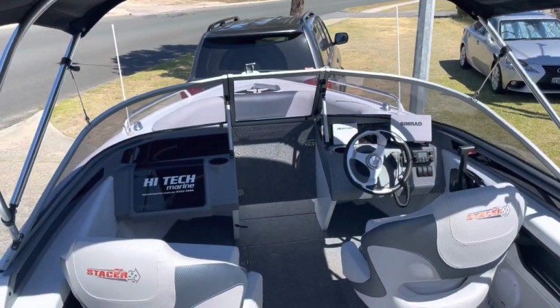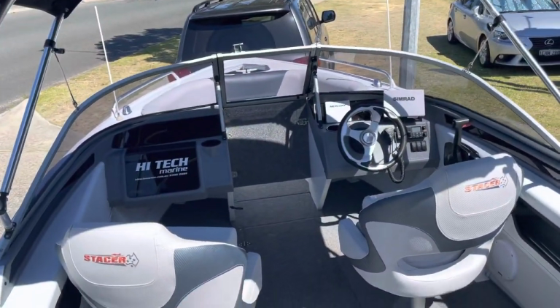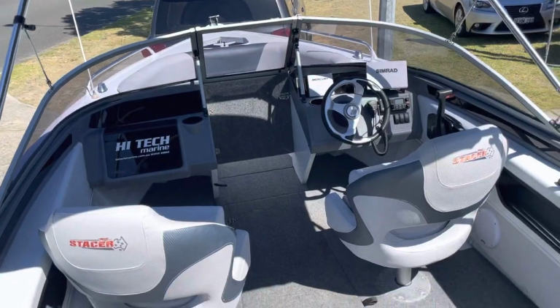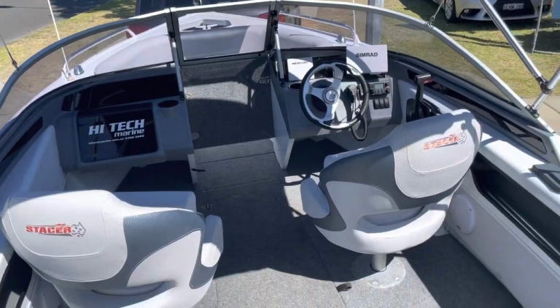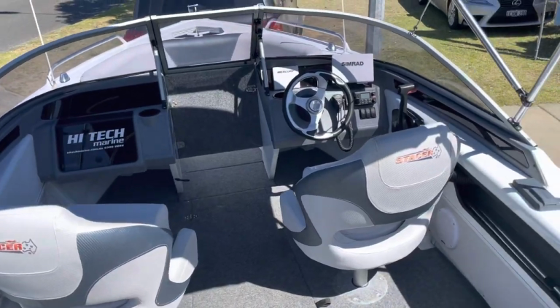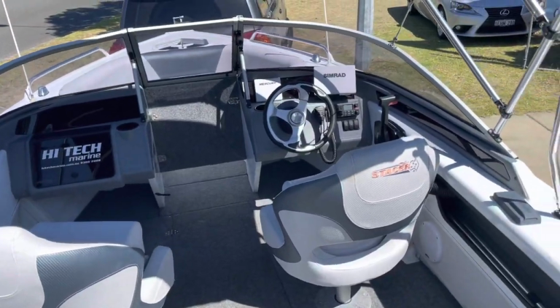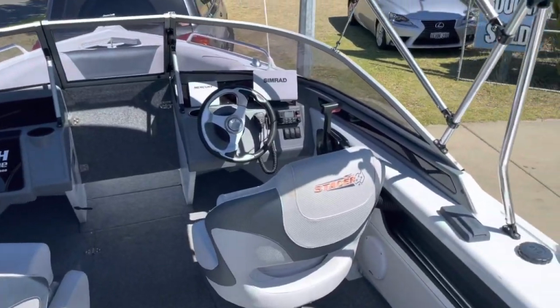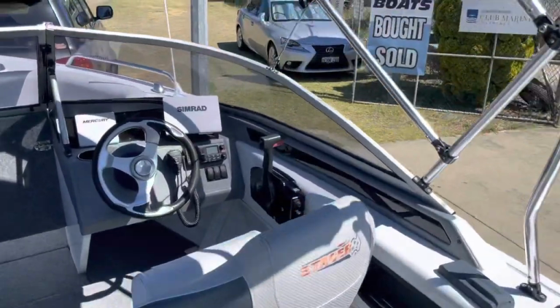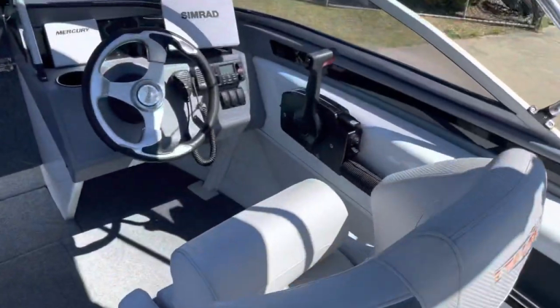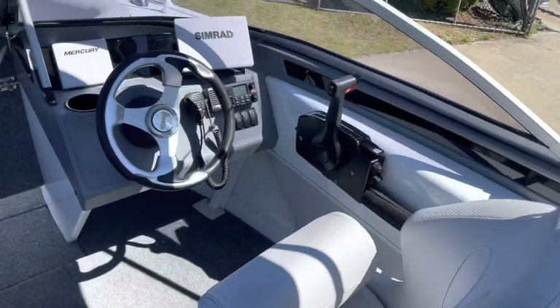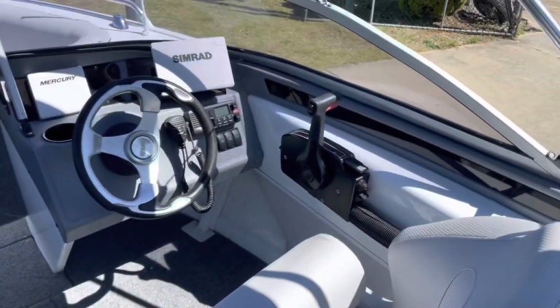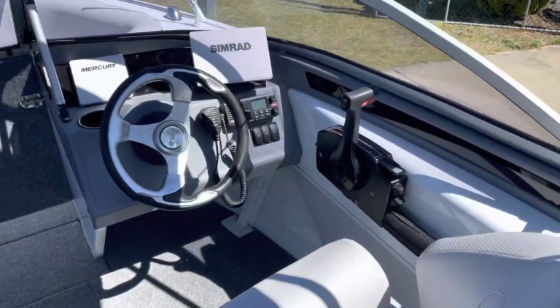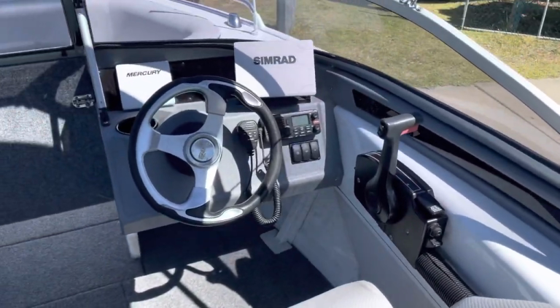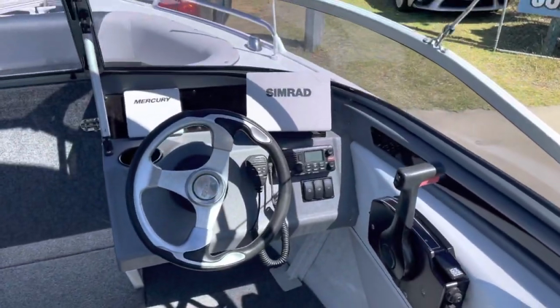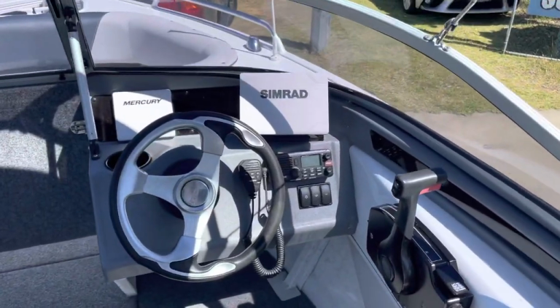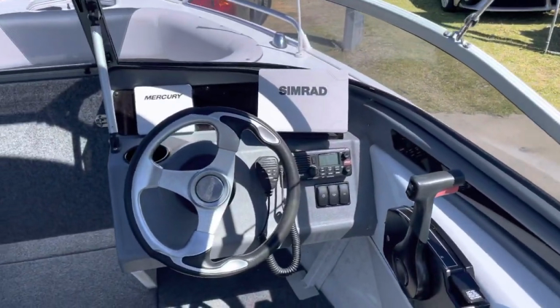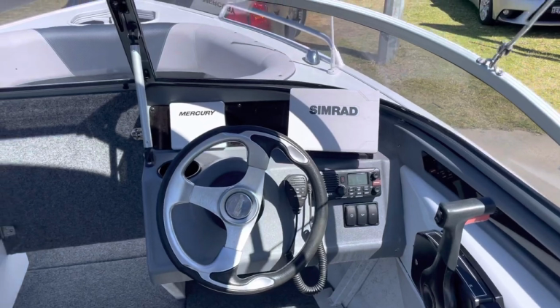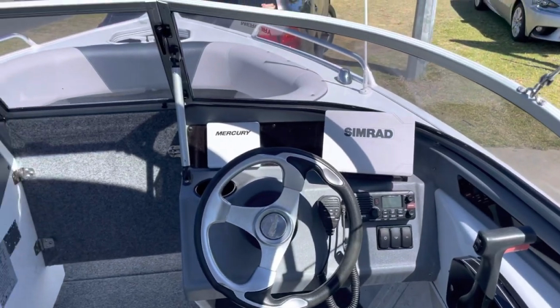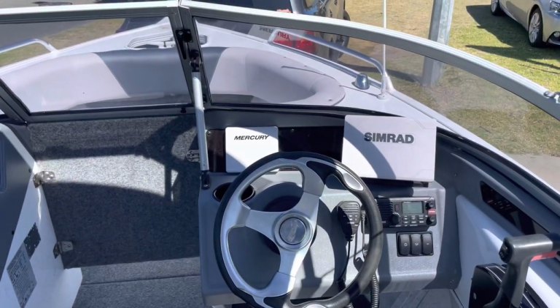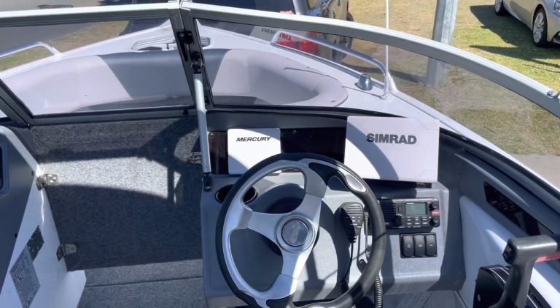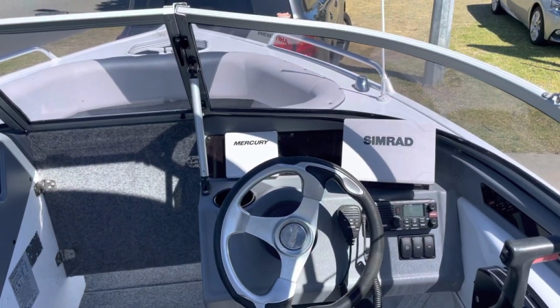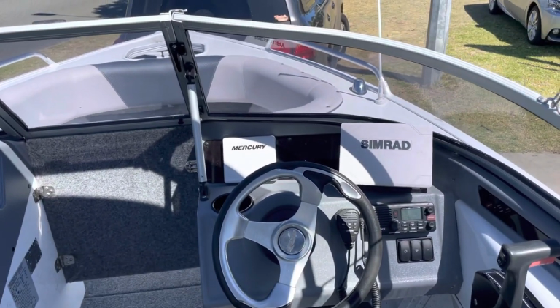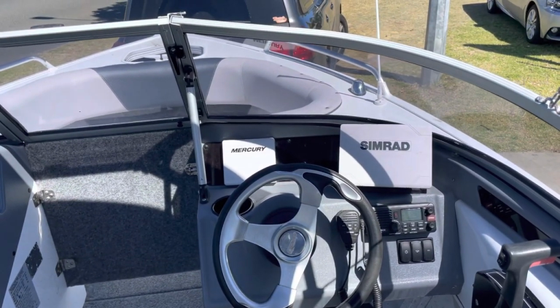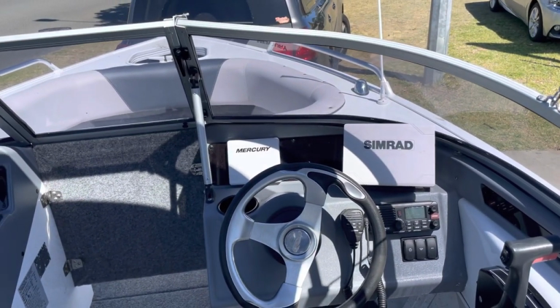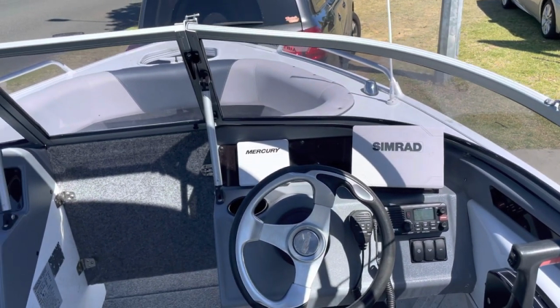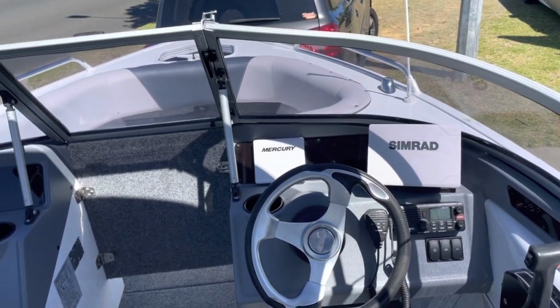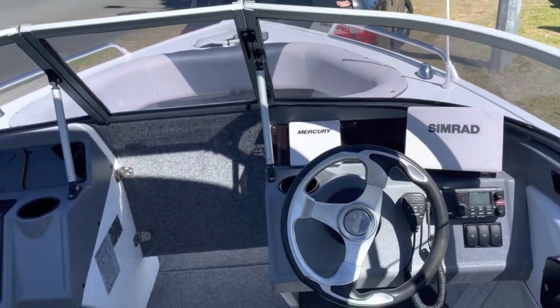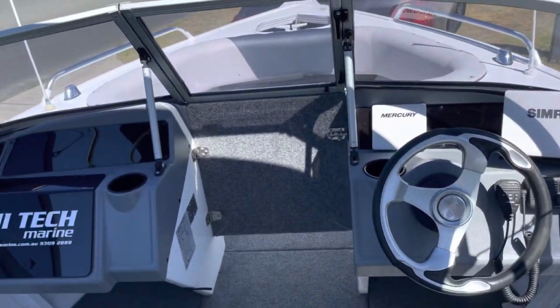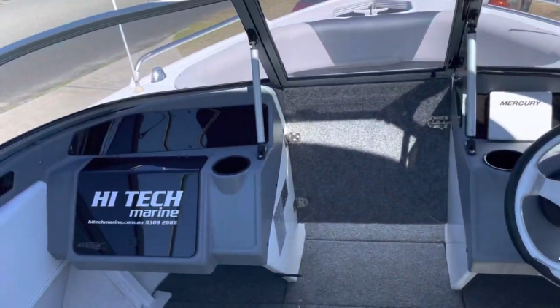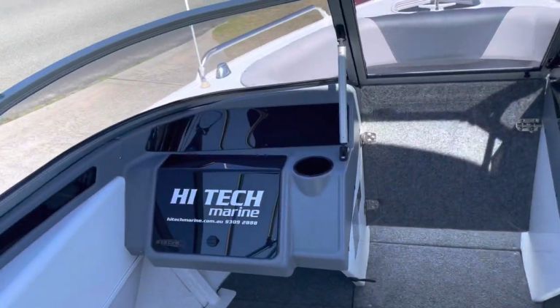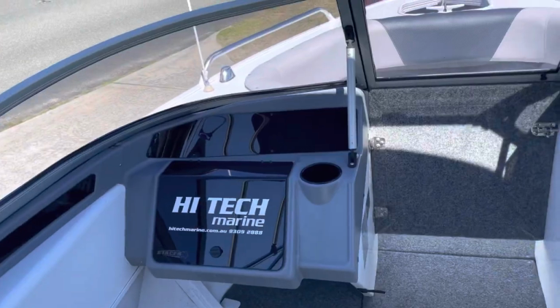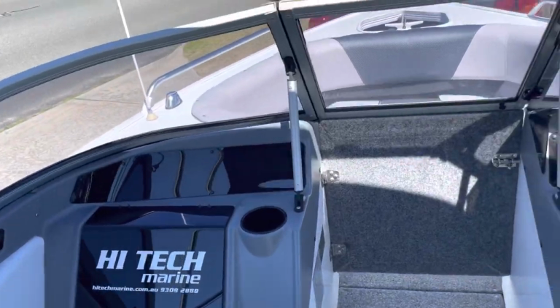Up on board the boat, it's got a Simrad sounder and GPS, it's got the little Mercury SmartCraft digital gauge setup, and it's got a Fusion stereo.